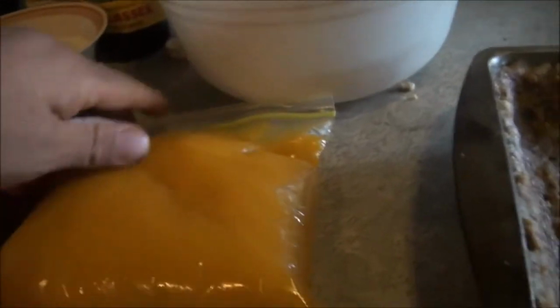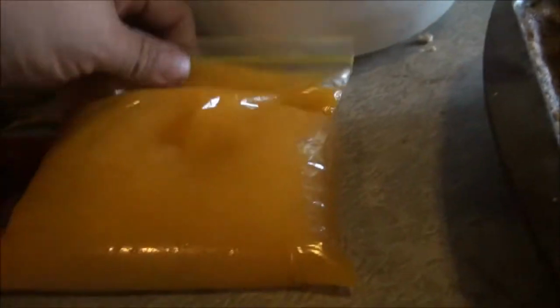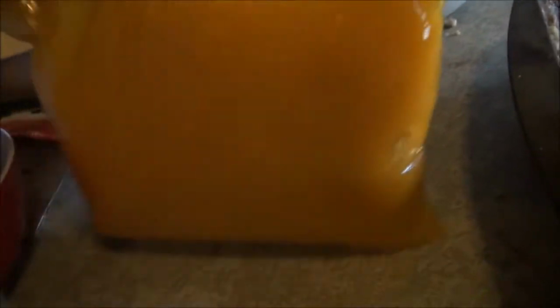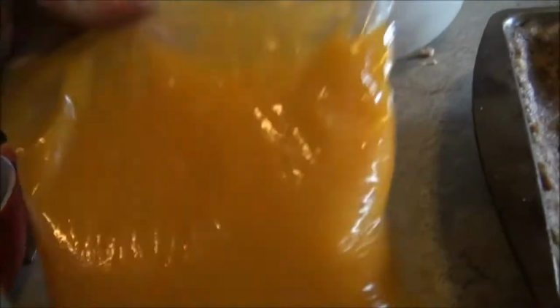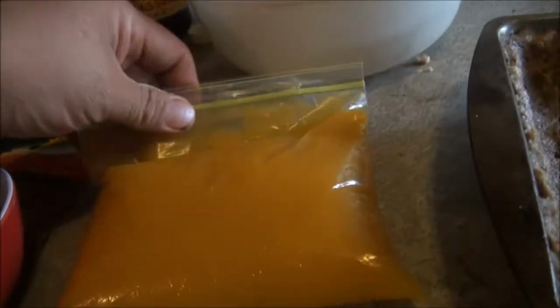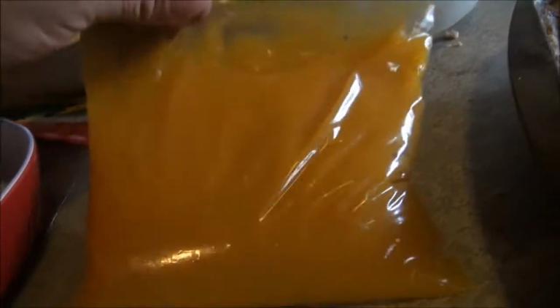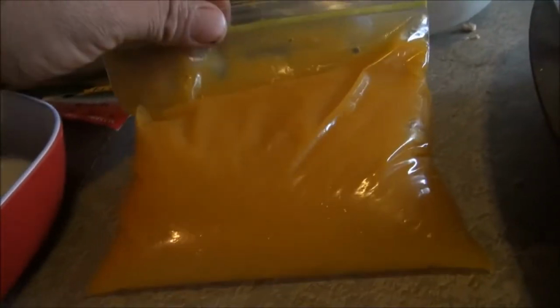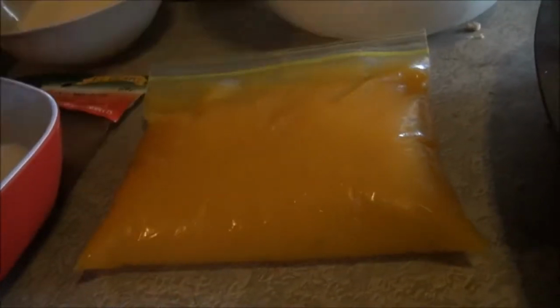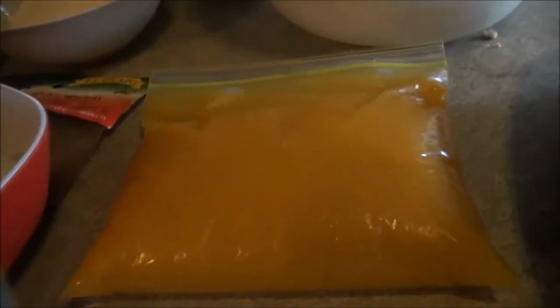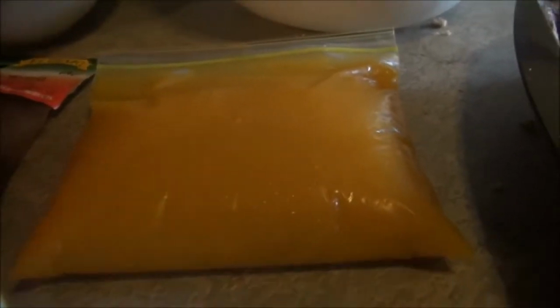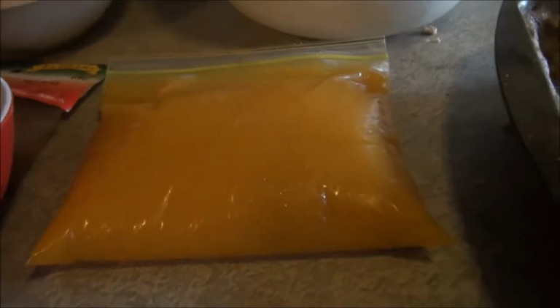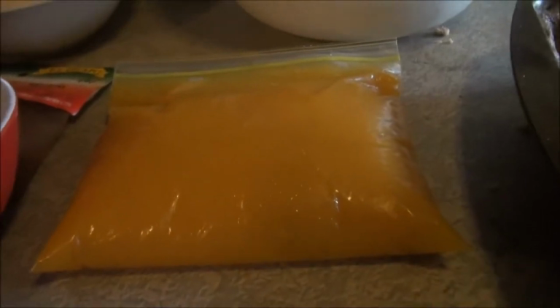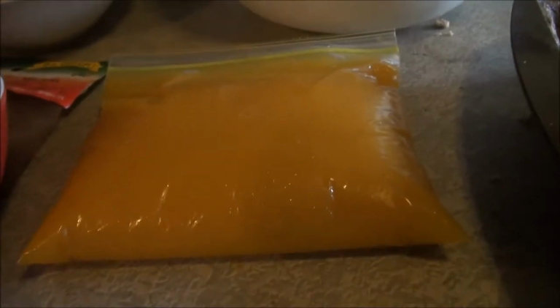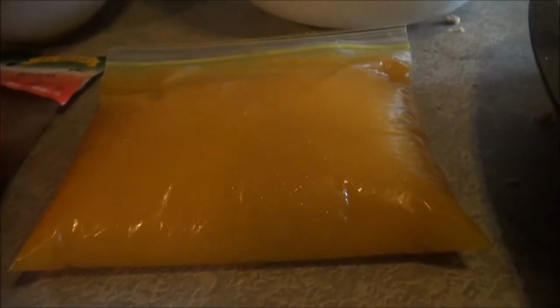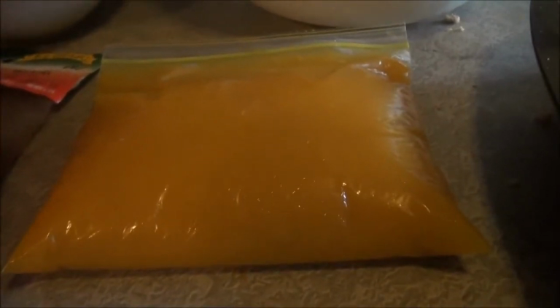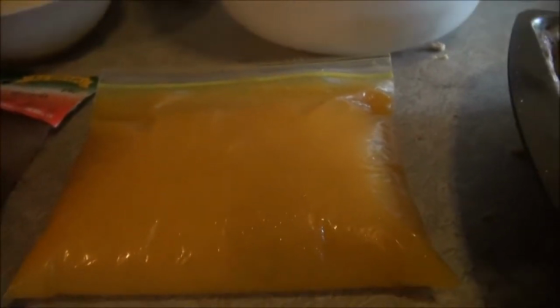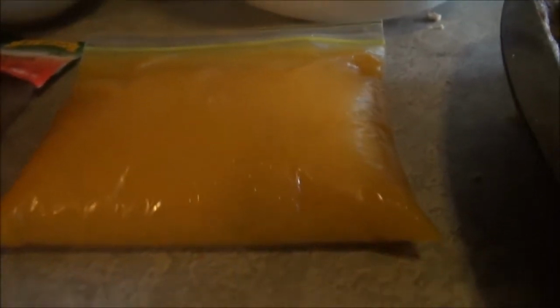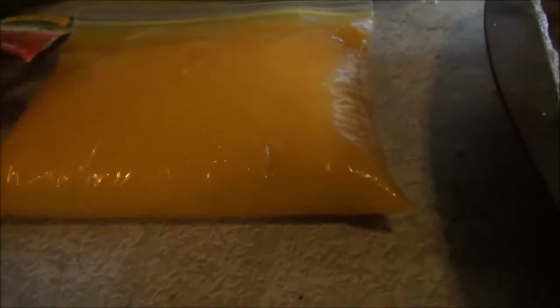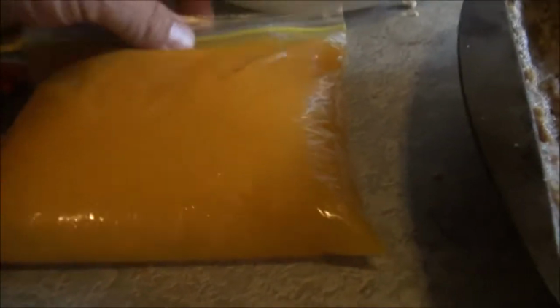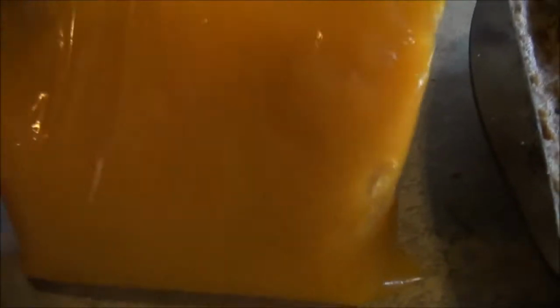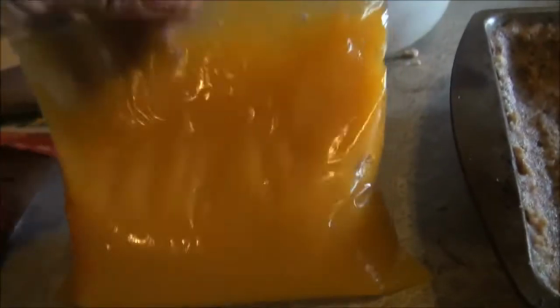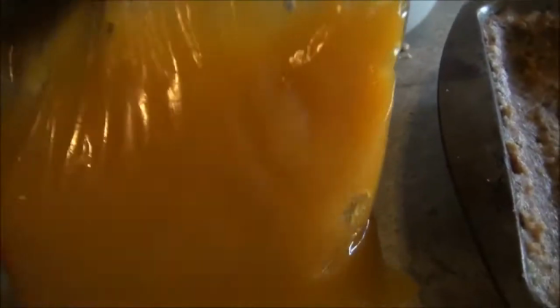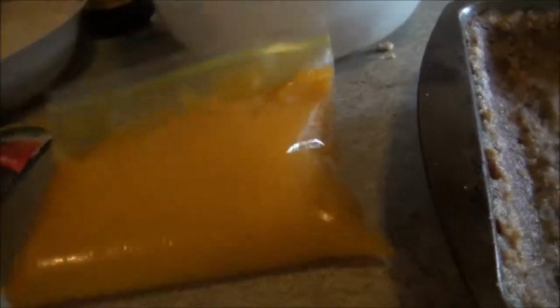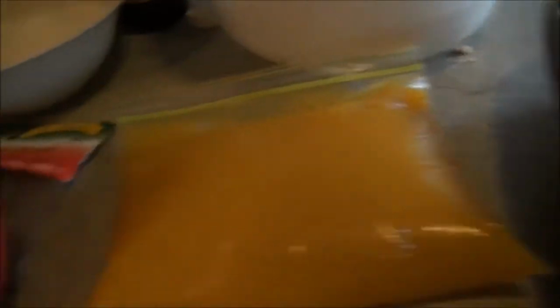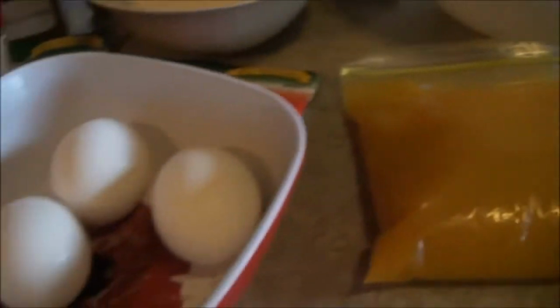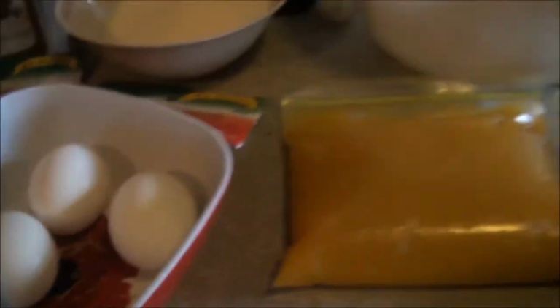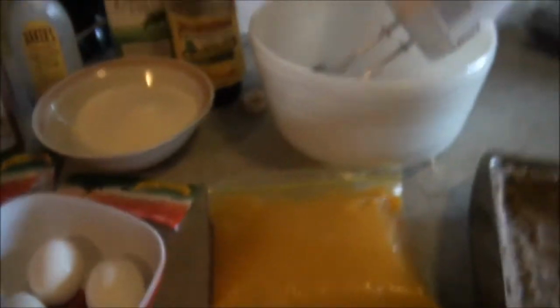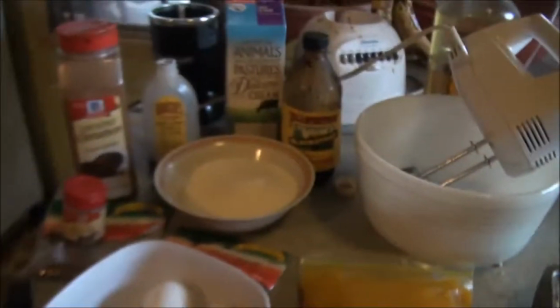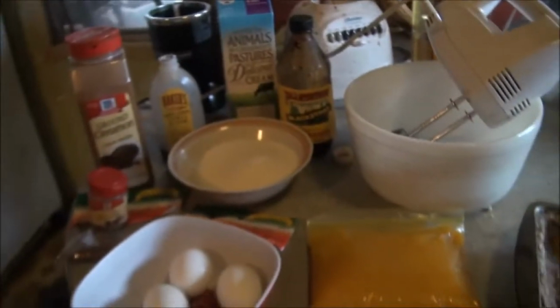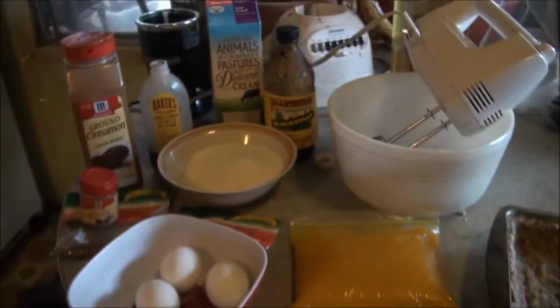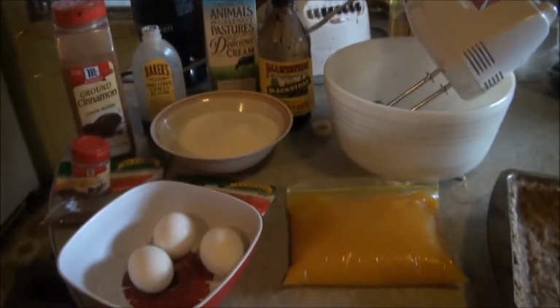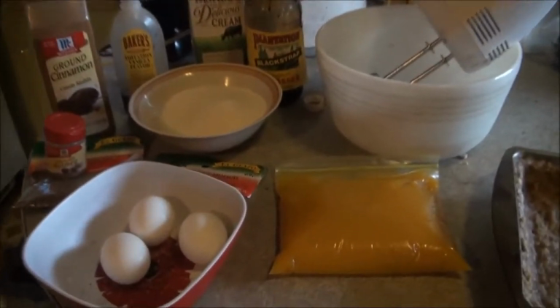Yesterday this was a pumpkin. All I did was cut off the skin, took out the seeds, cut it up into pieces, boiled it, then put it into a blender — and that's what you have there. So this is going to be my pumpkin pie right here.